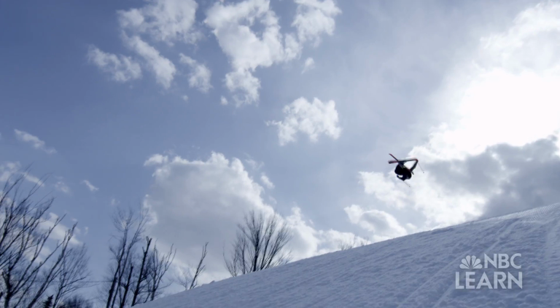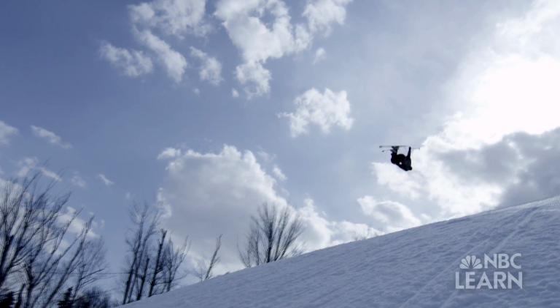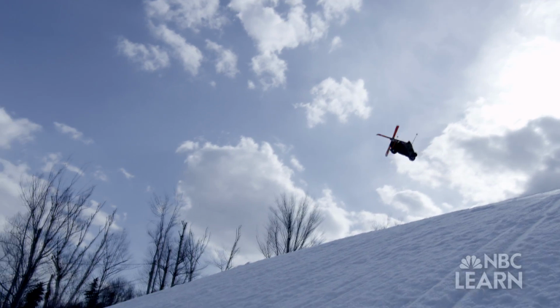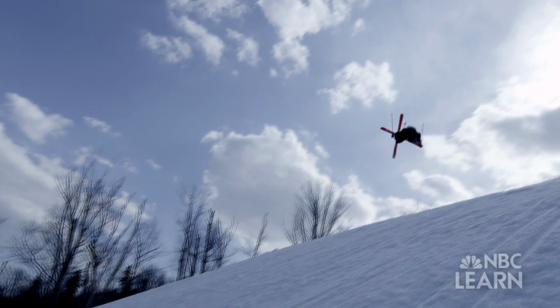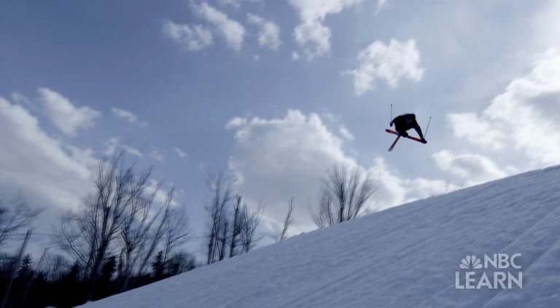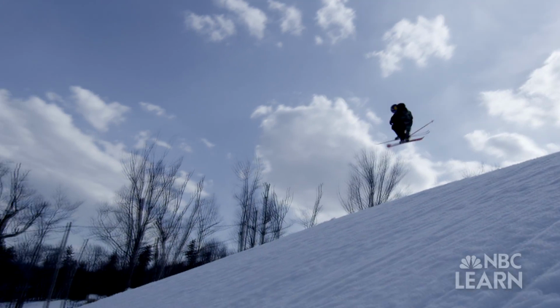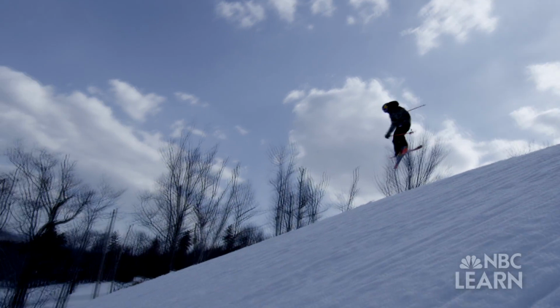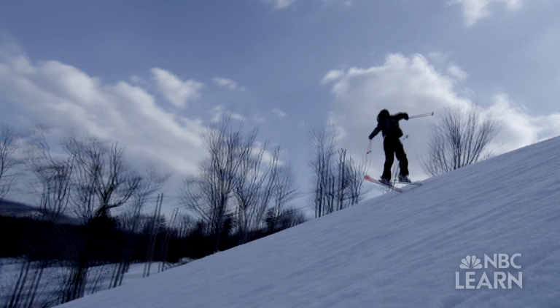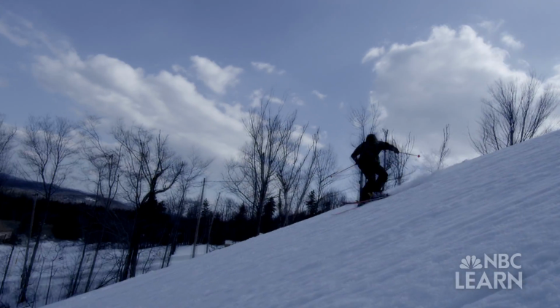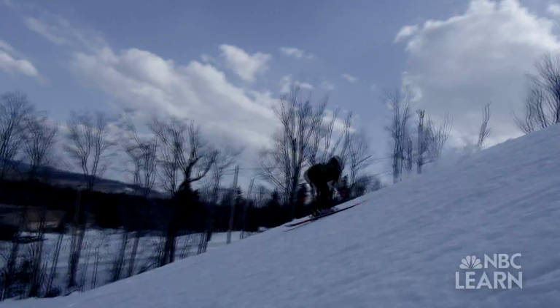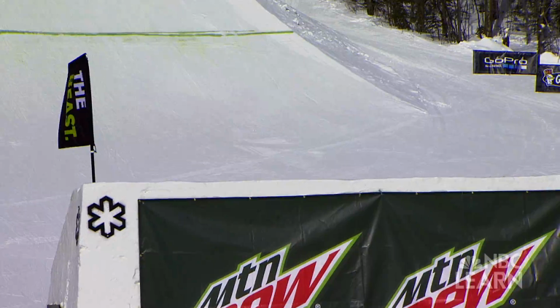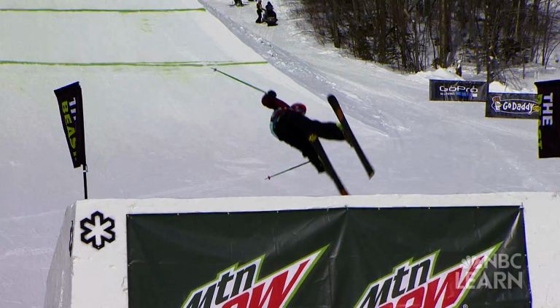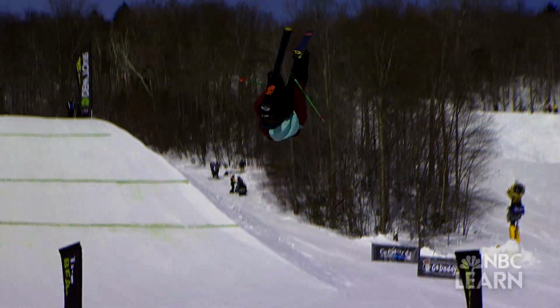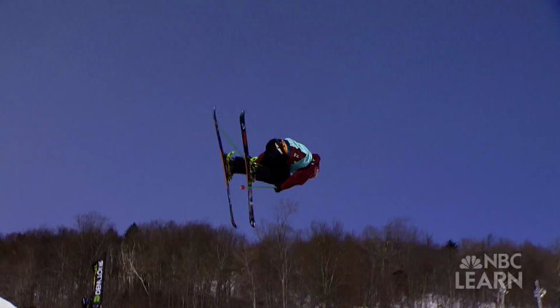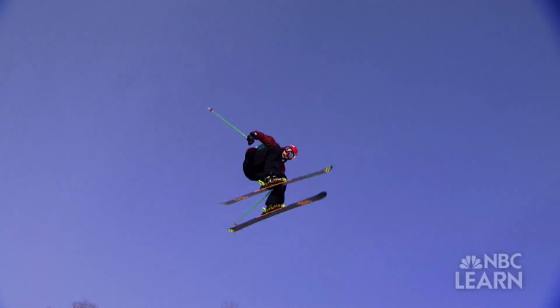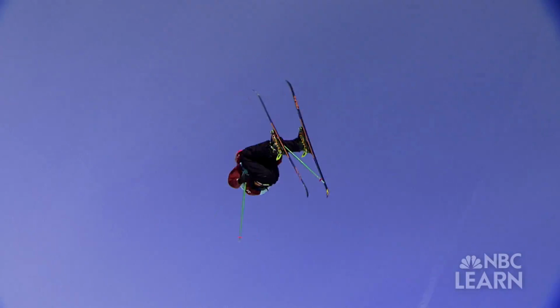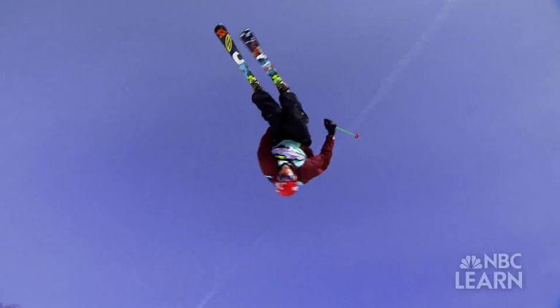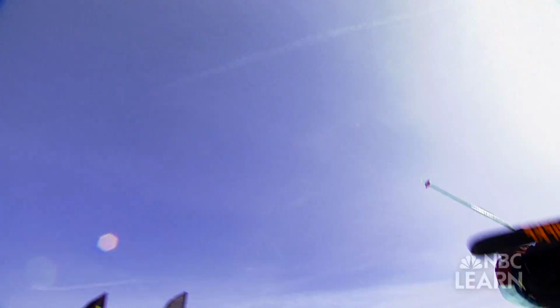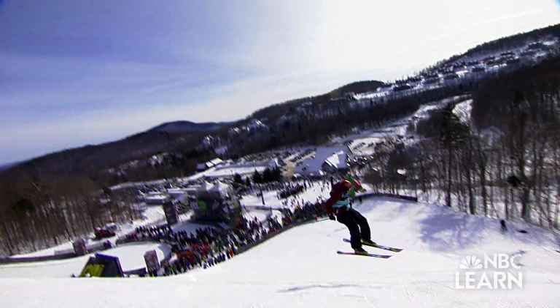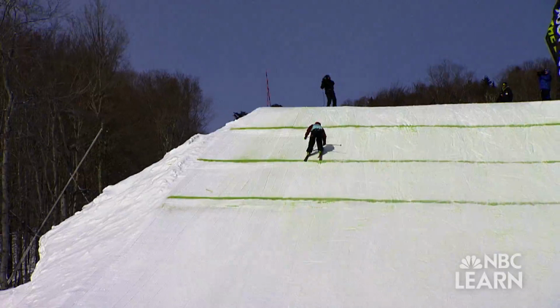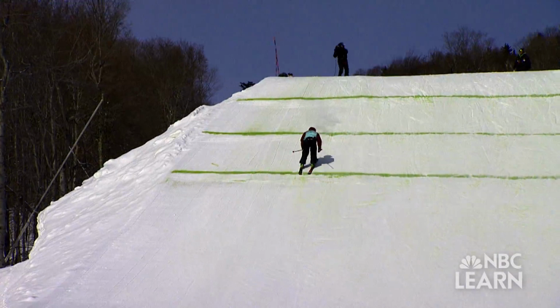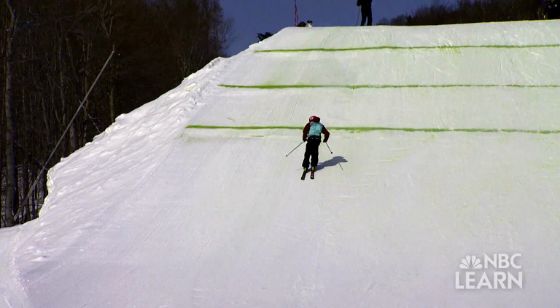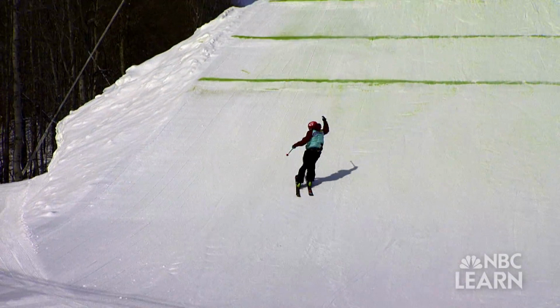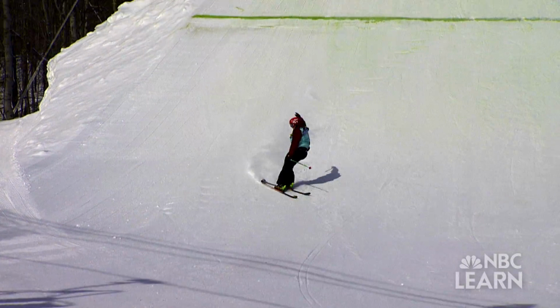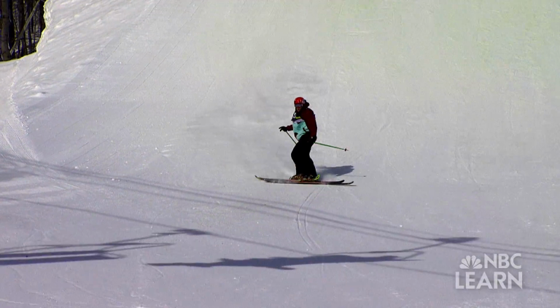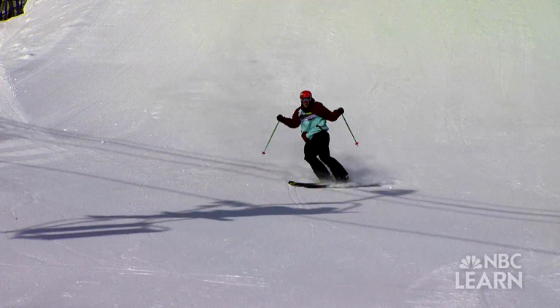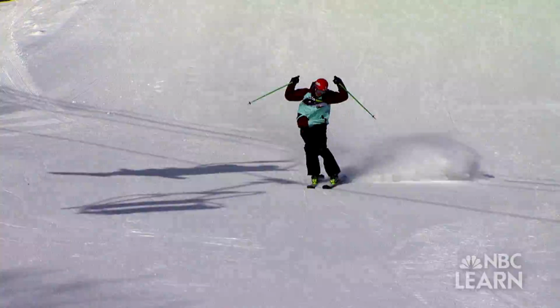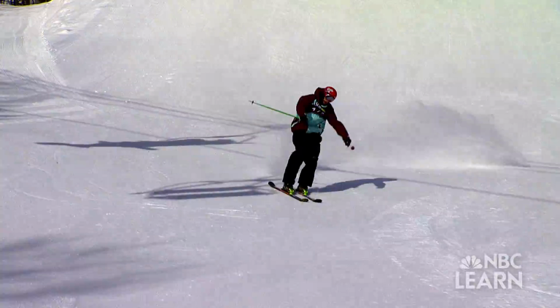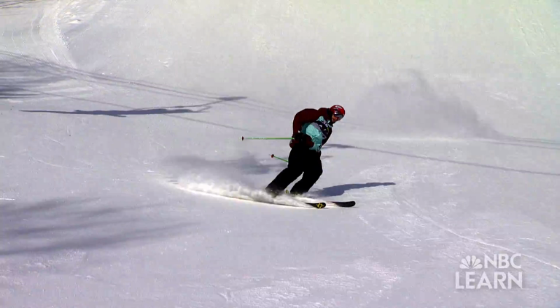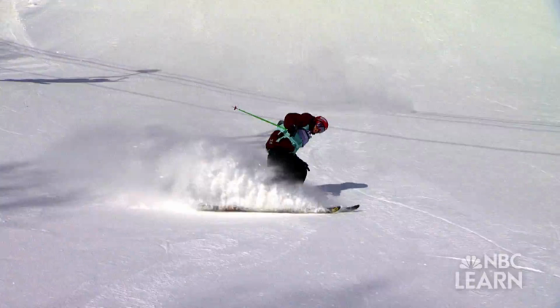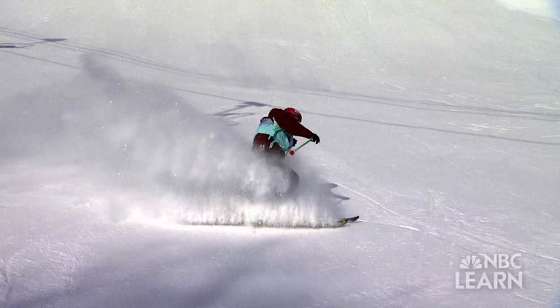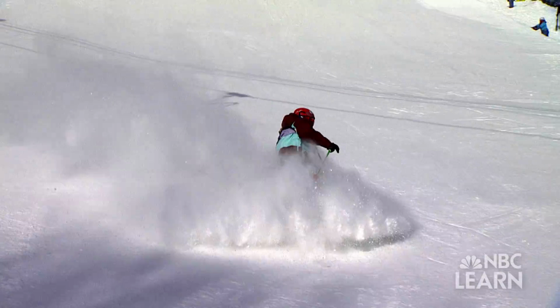By mastering the physics of slope style skiing, Goepper hopes to have all the momentum he needs to land on the podium at the 2014 Olympic Winter Games.